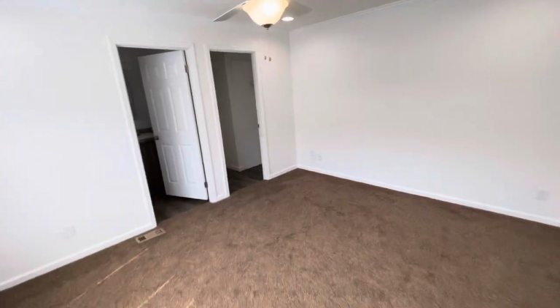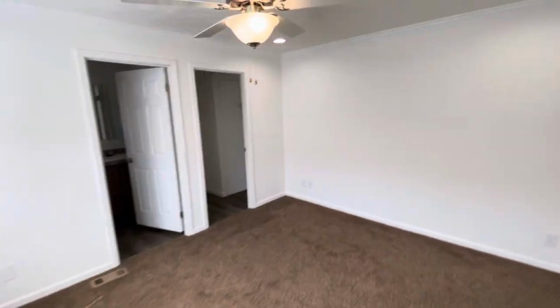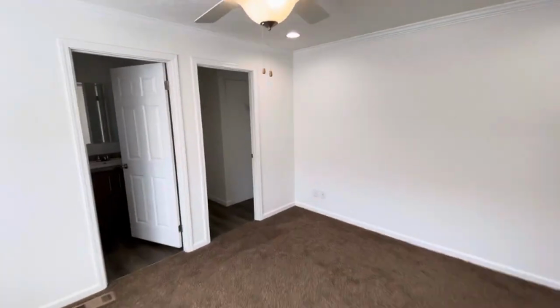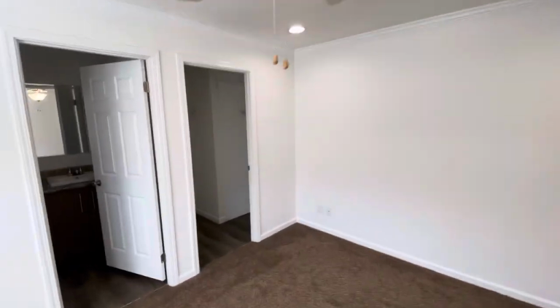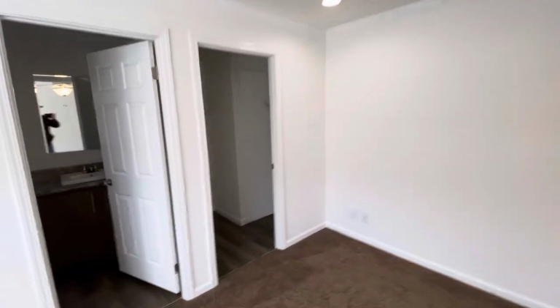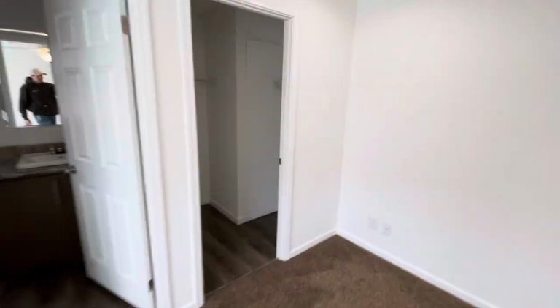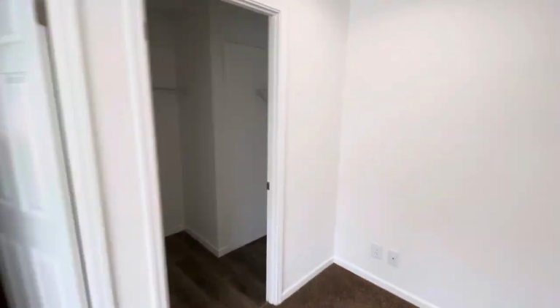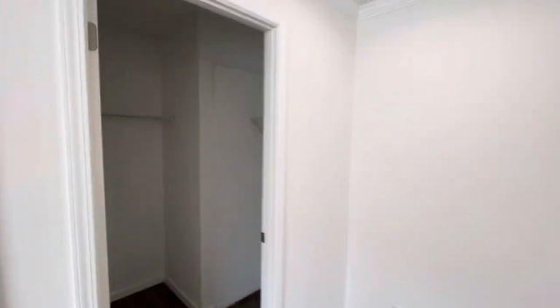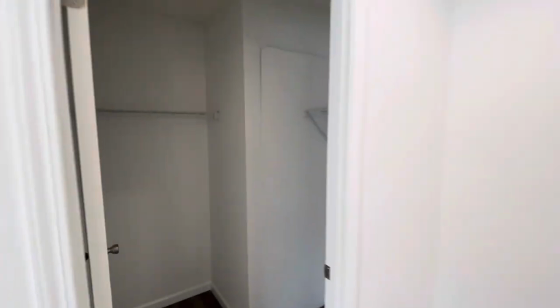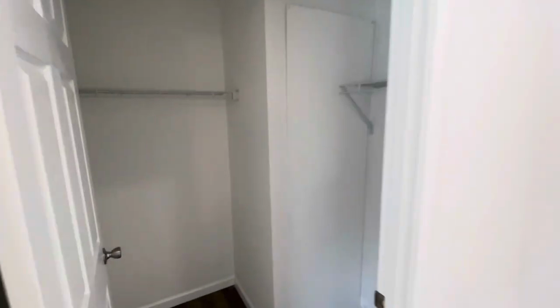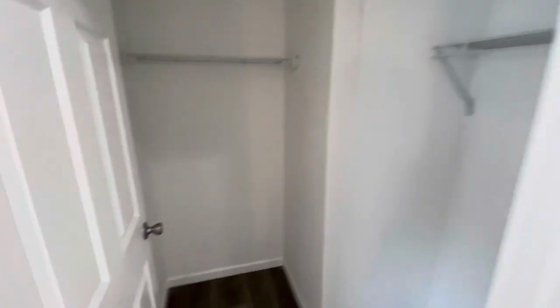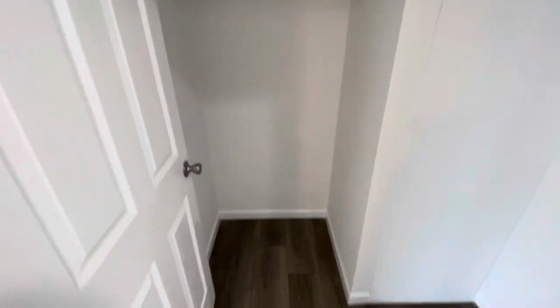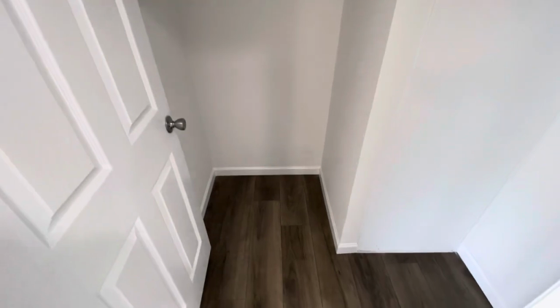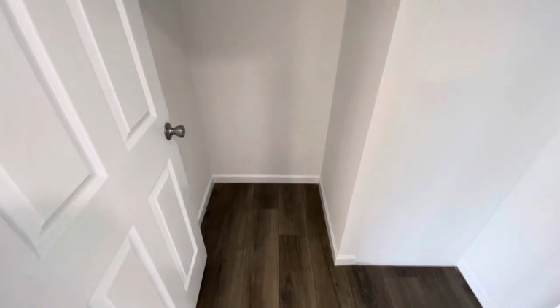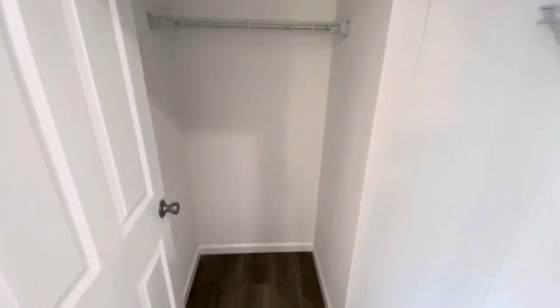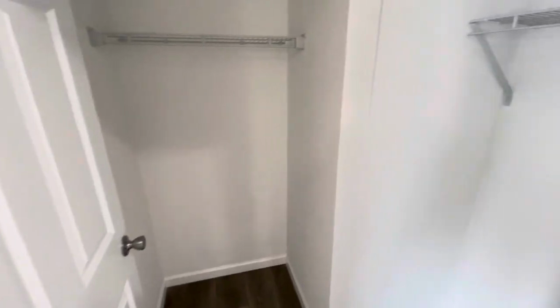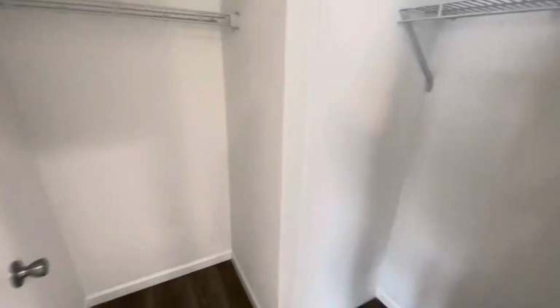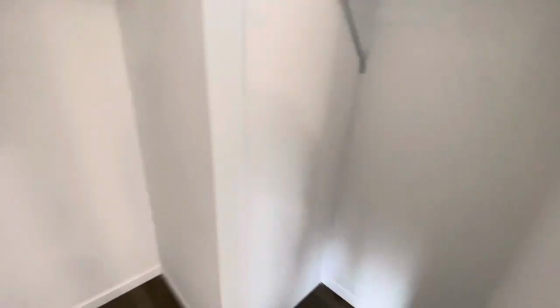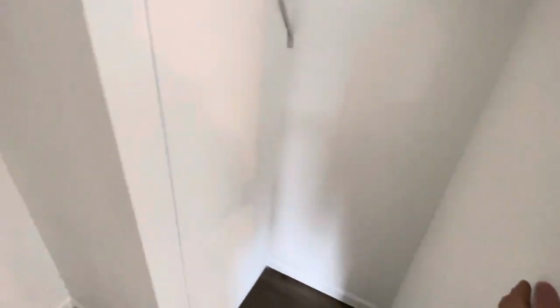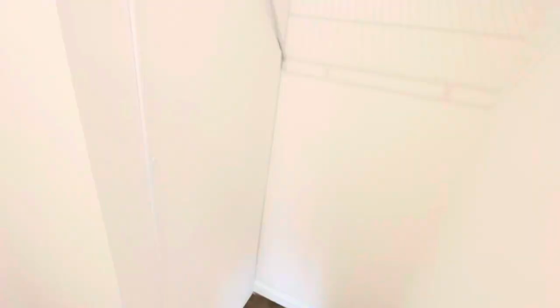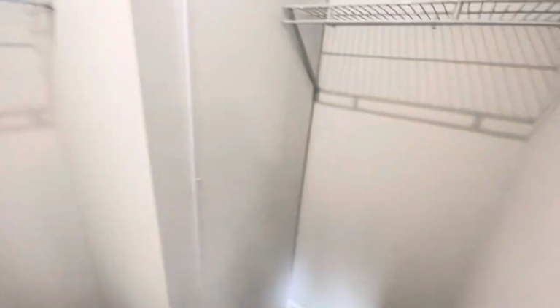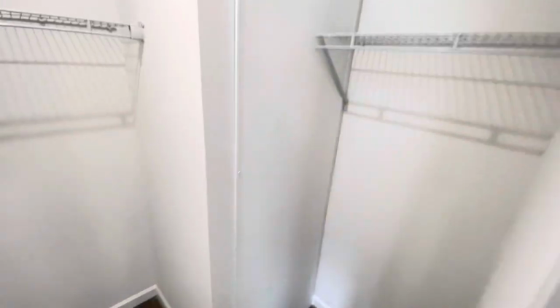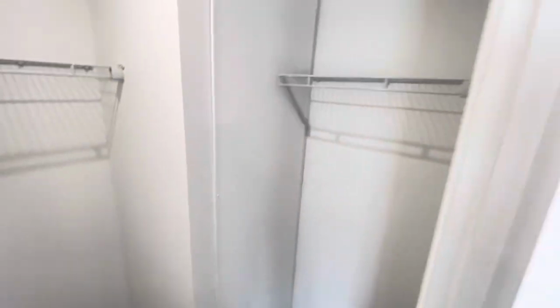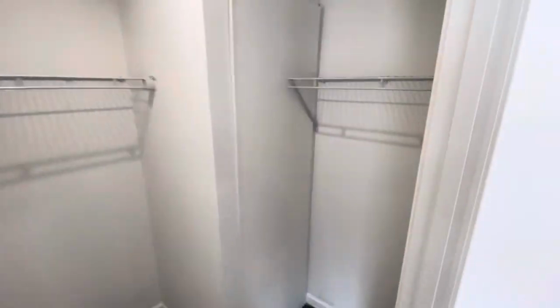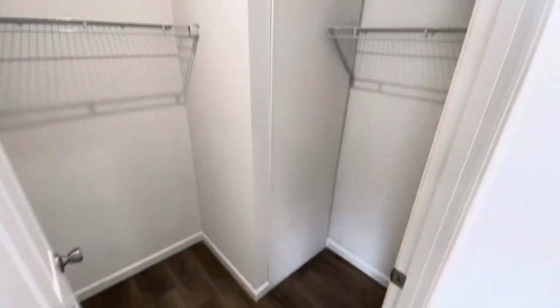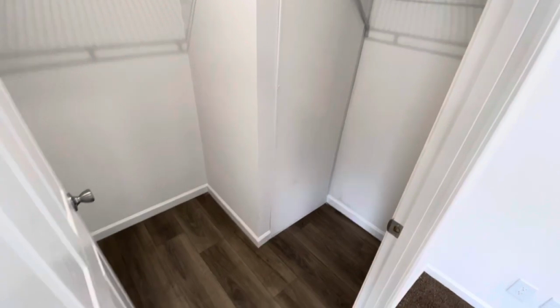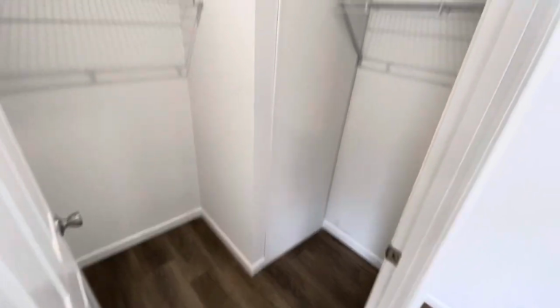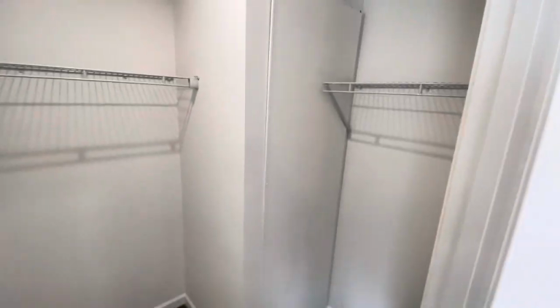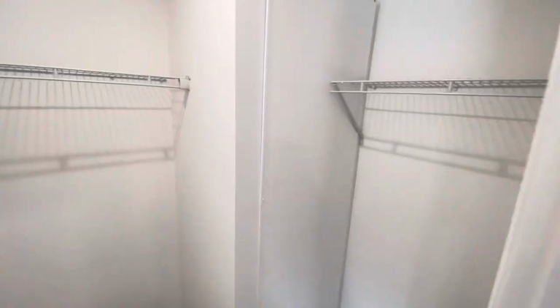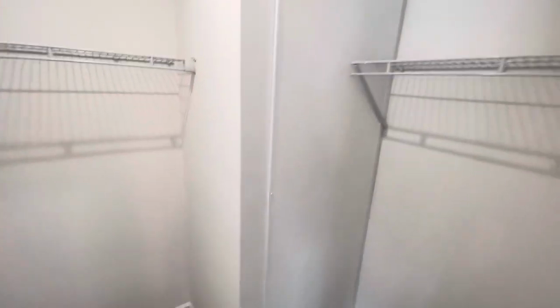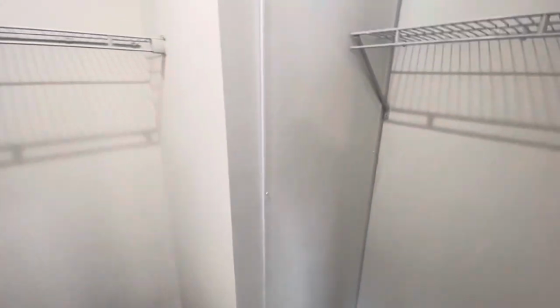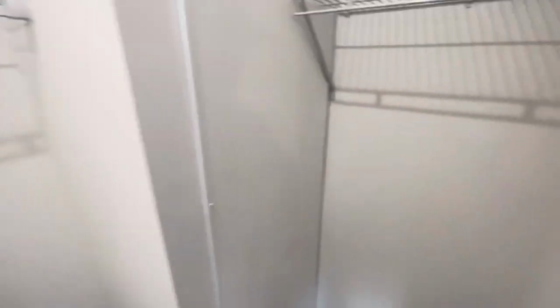So this is the master bedroom. There's even a light in here. The water heater is behind that panel.